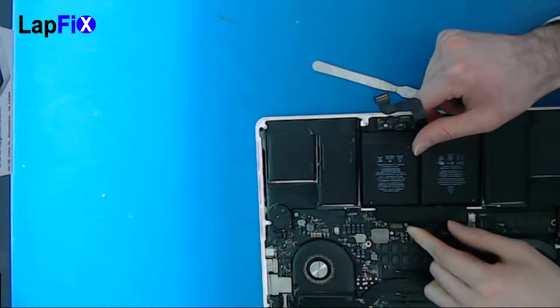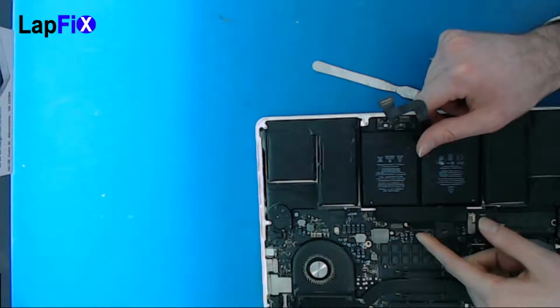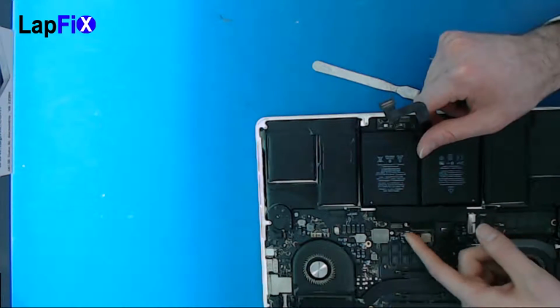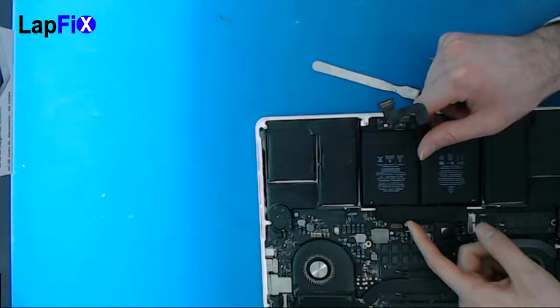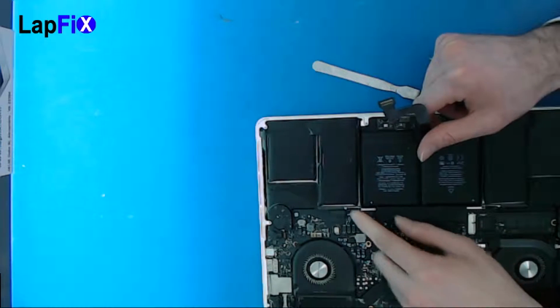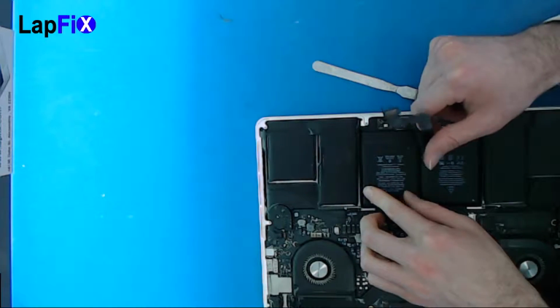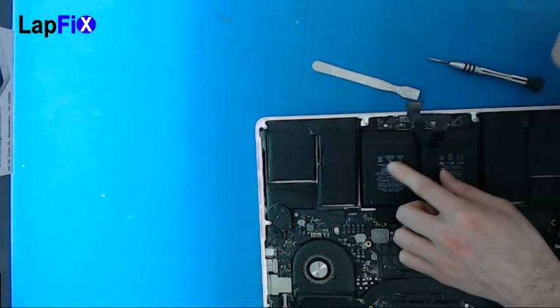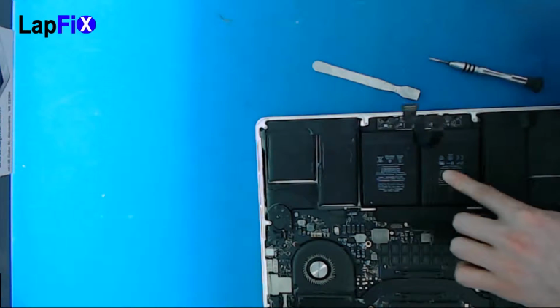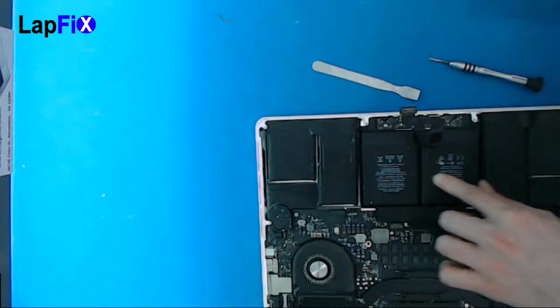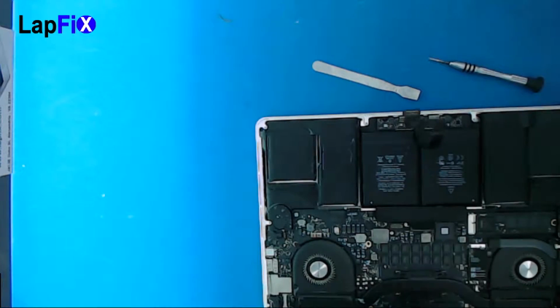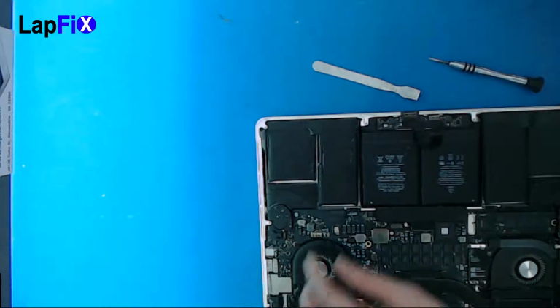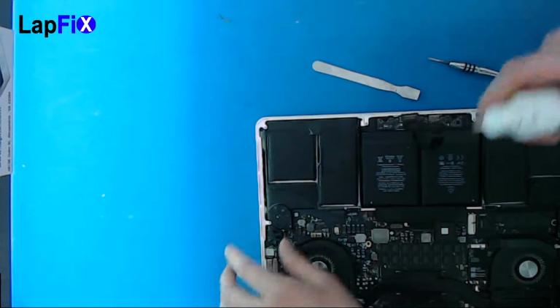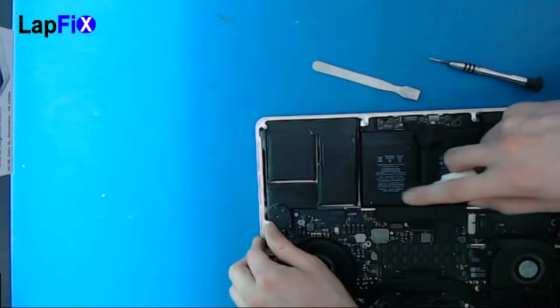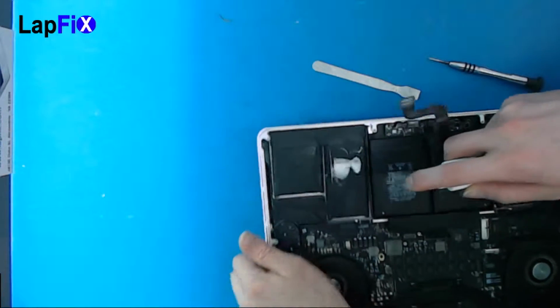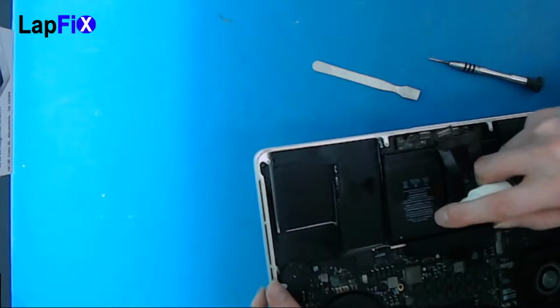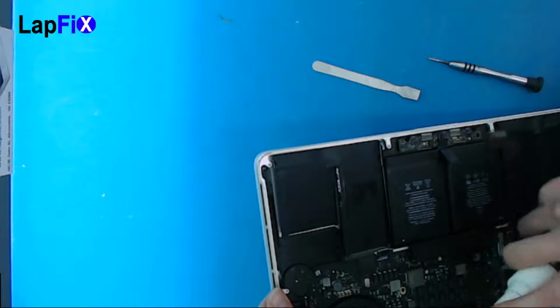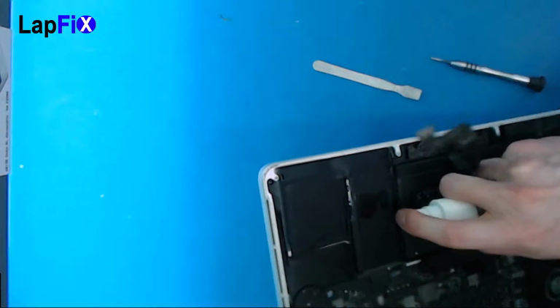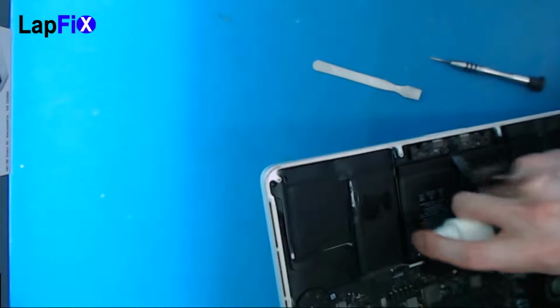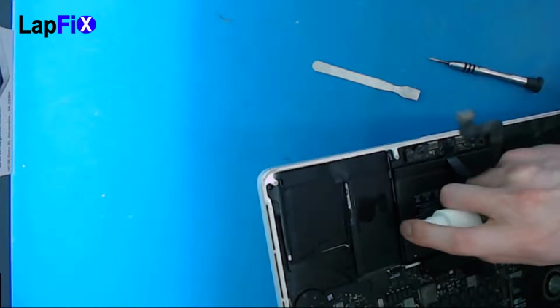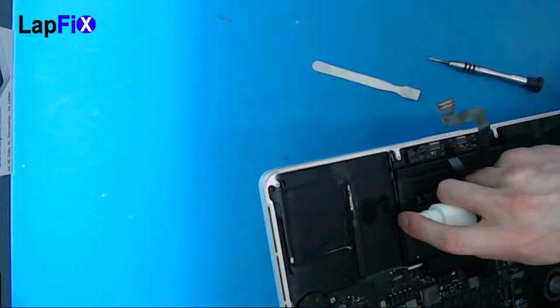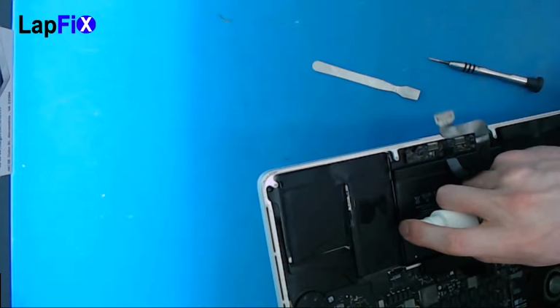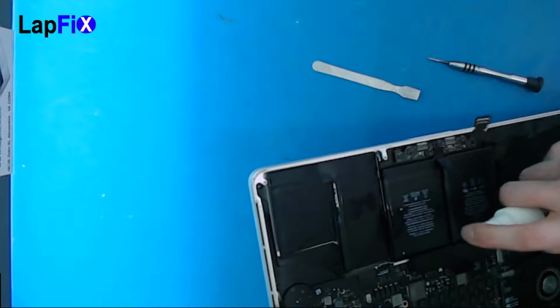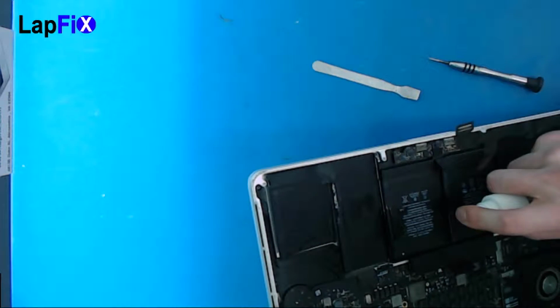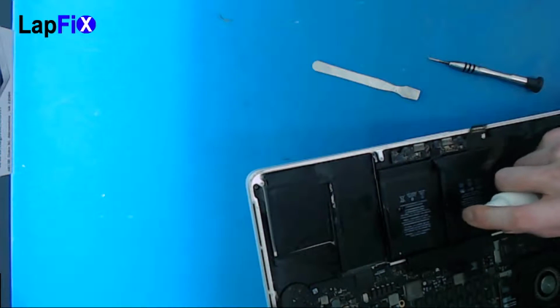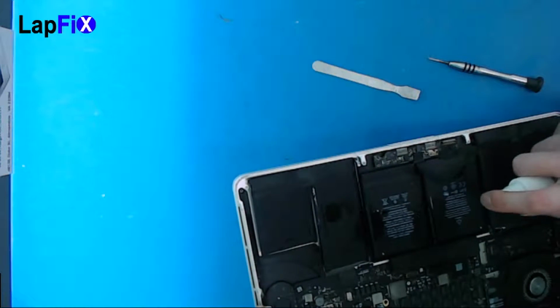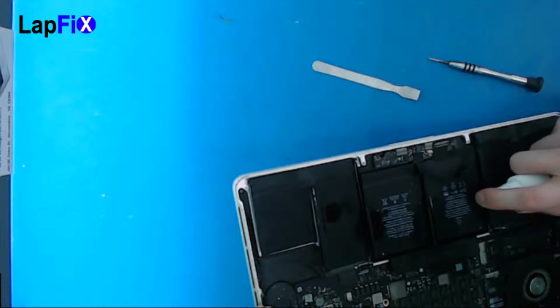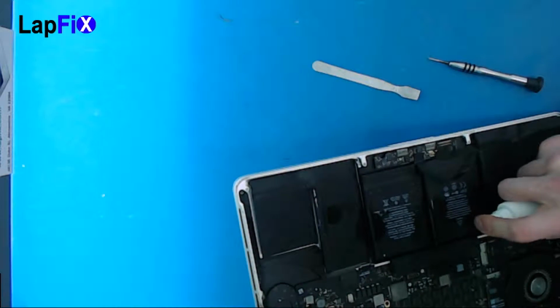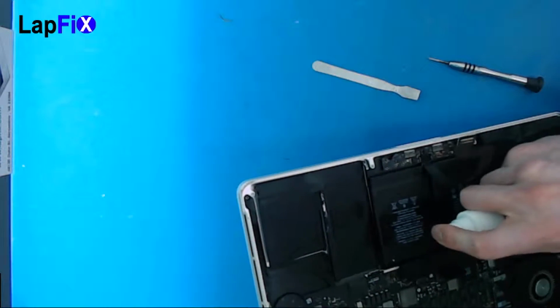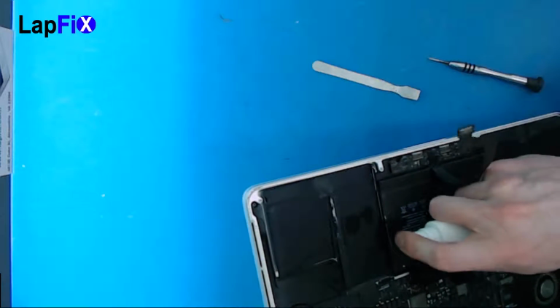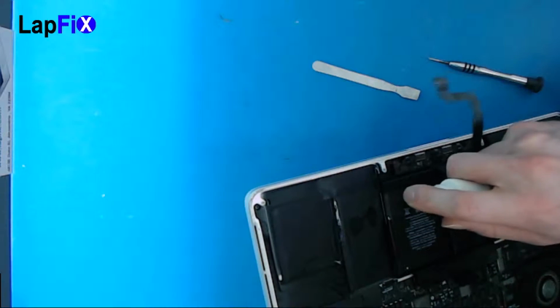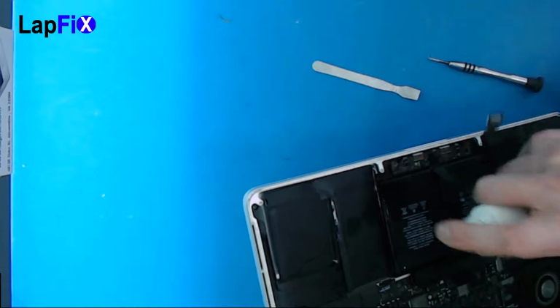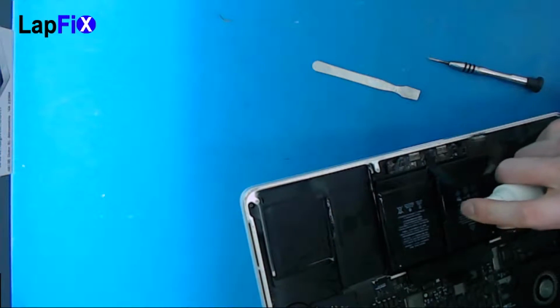You can actually bend this a little bit more, which is good. So now all we need to do is remove the last two. Of course, be very careful — there is a plate underneath, so you're a little bit protected, but still just be very careful.